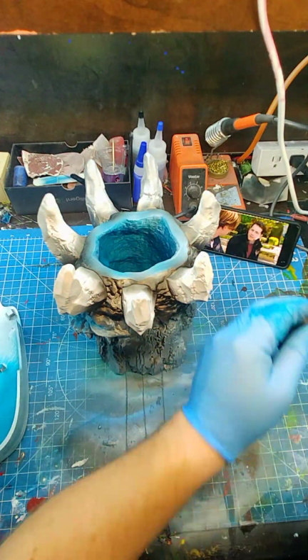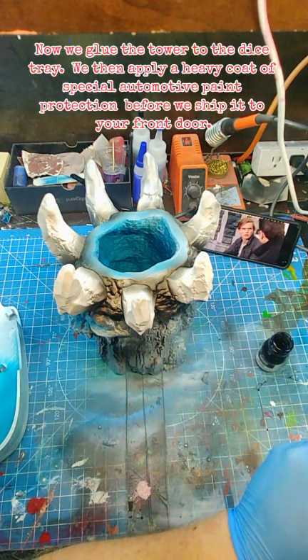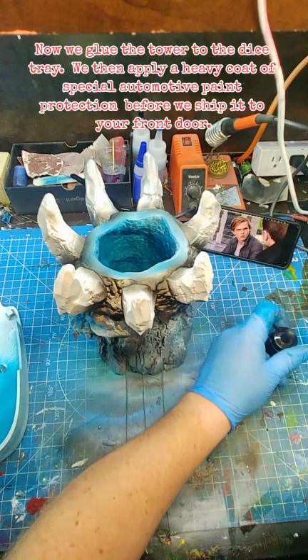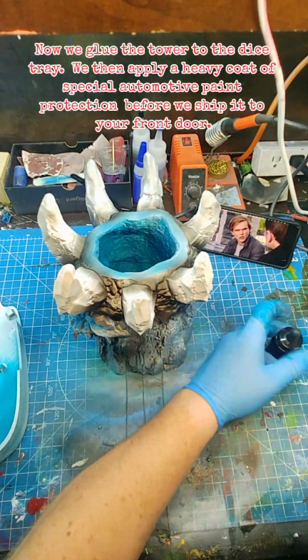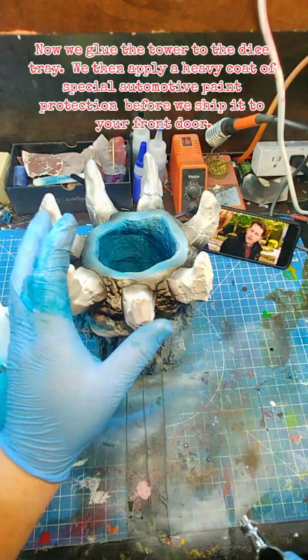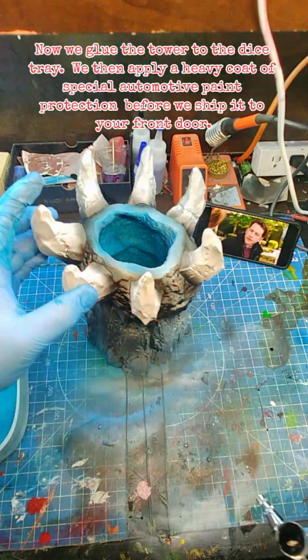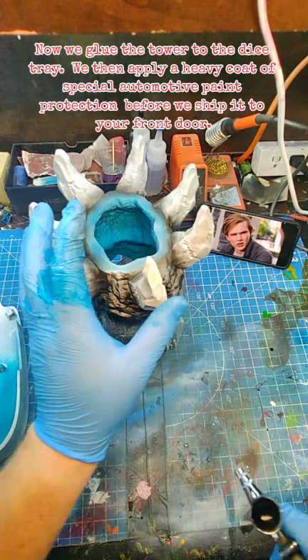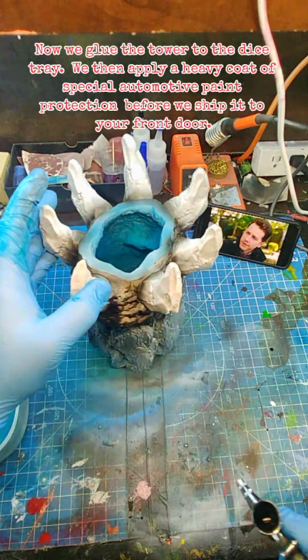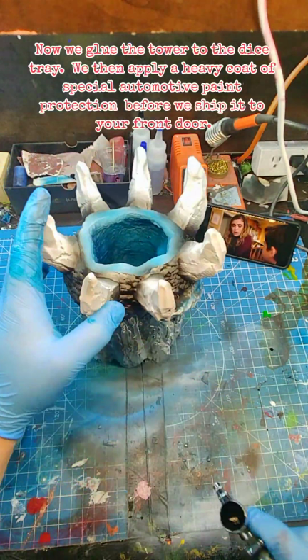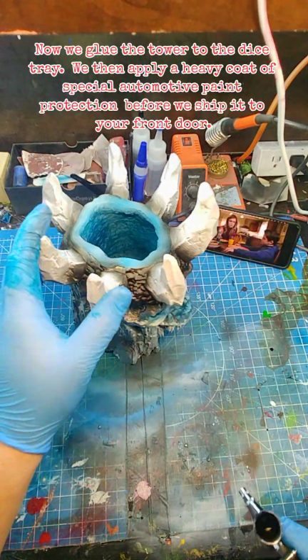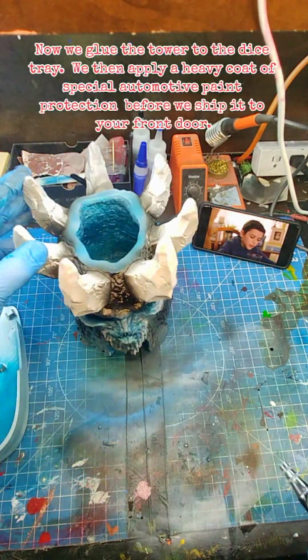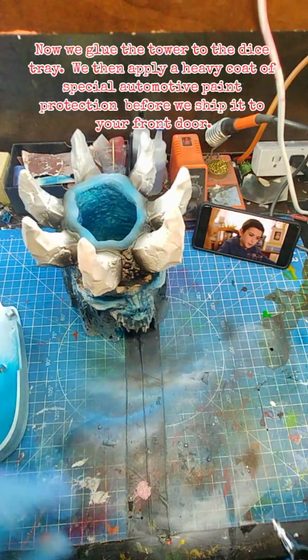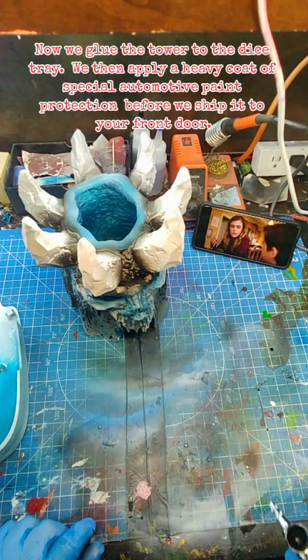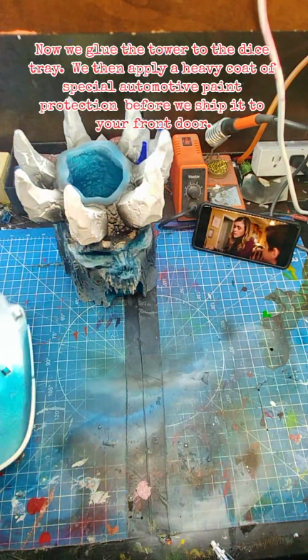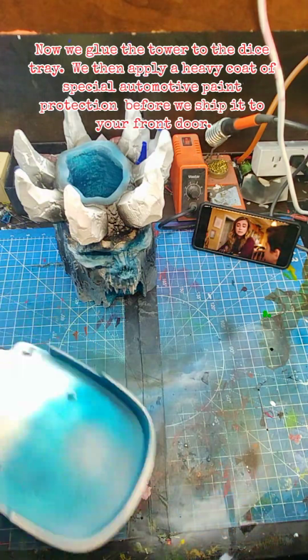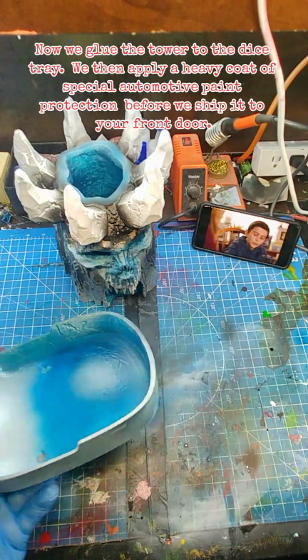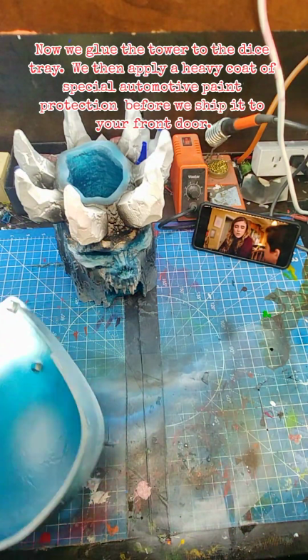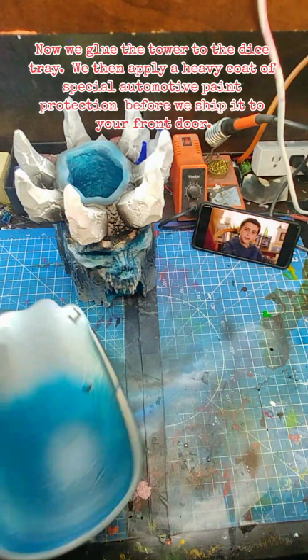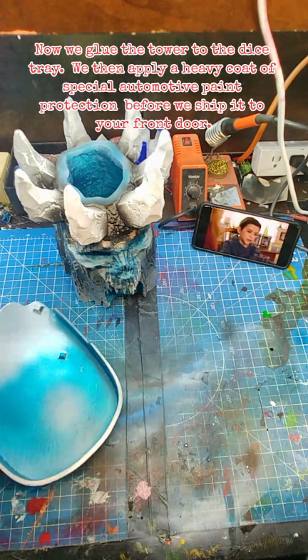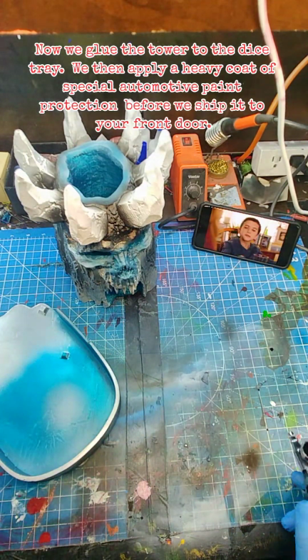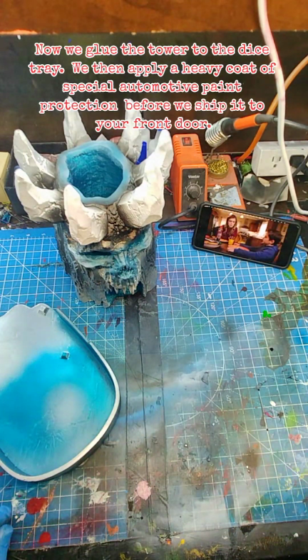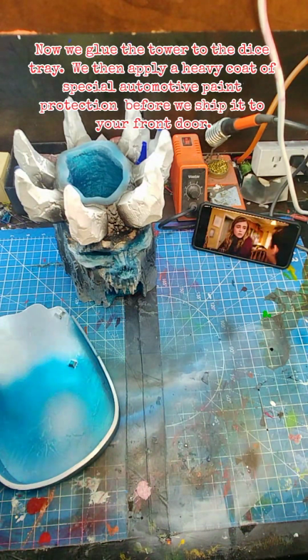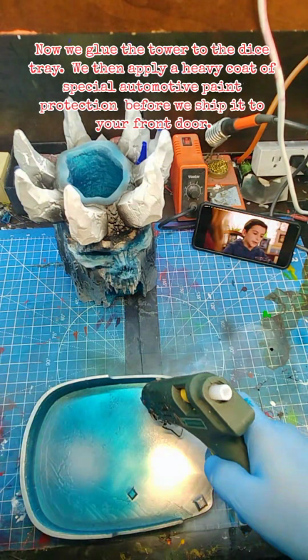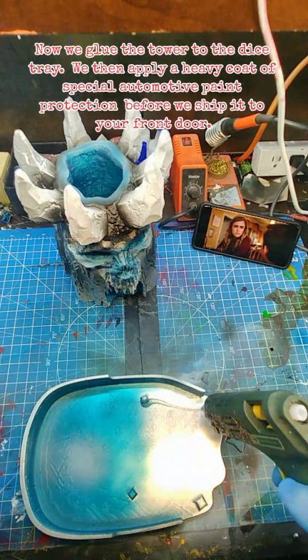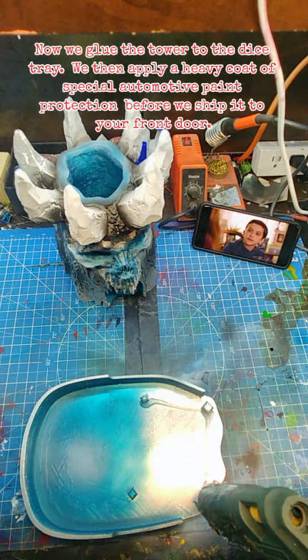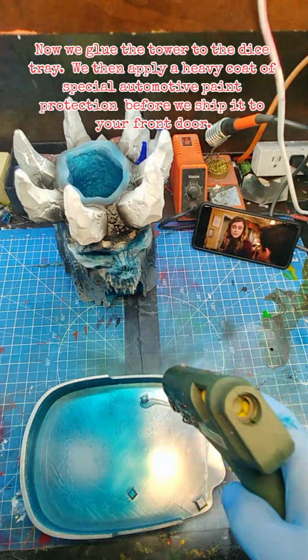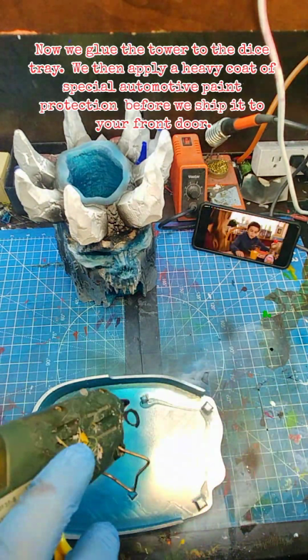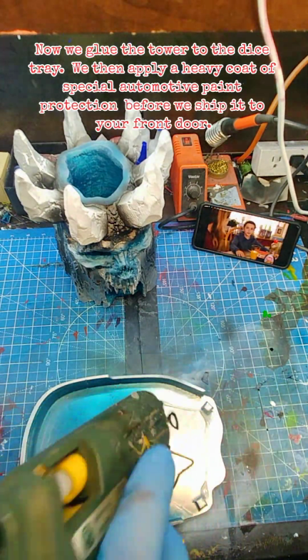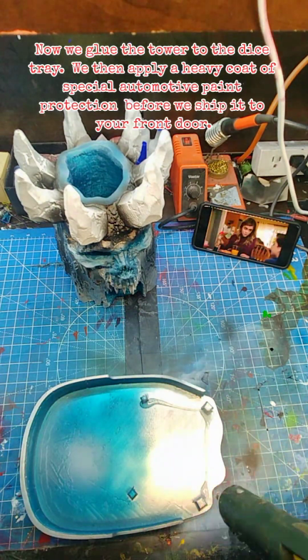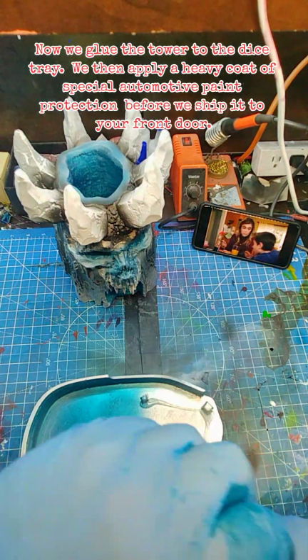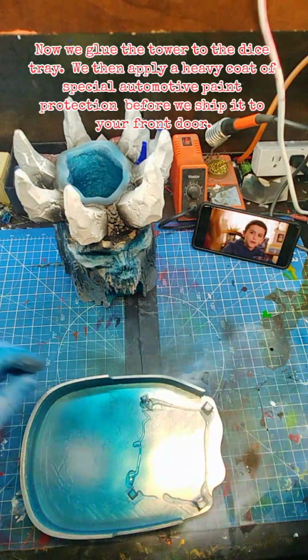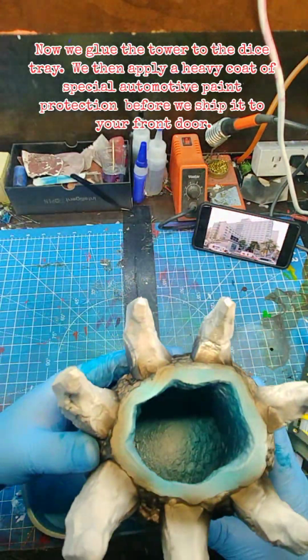Now we glue the tower to the dice tray. We then apply a heavy coat of special automotive paint protection before we ship it to your front door.